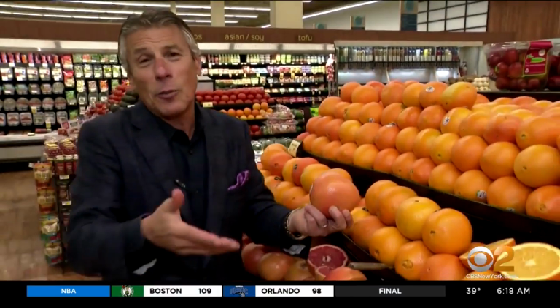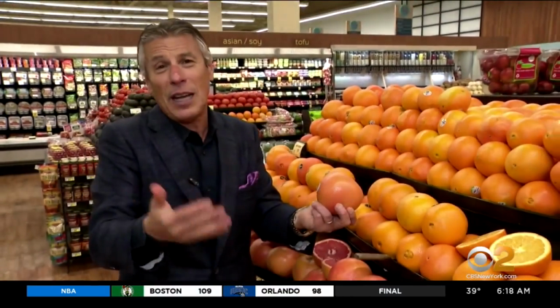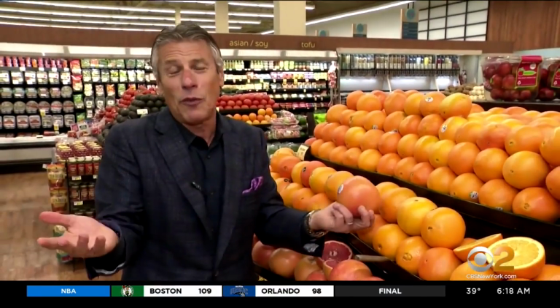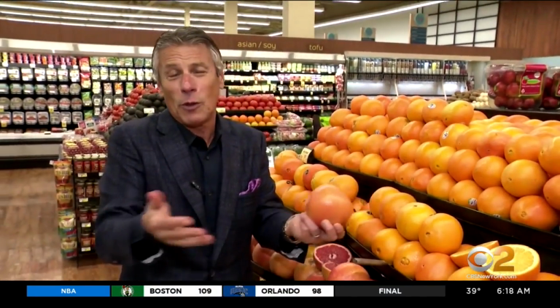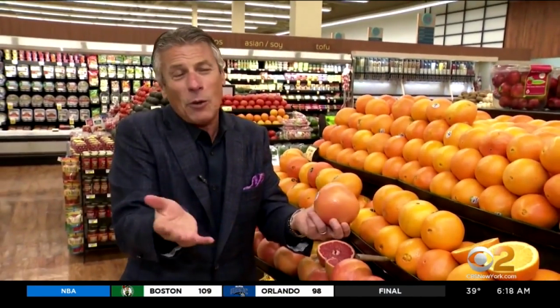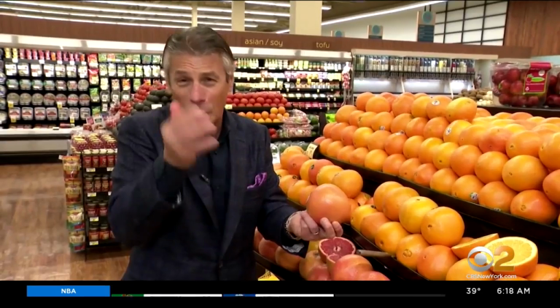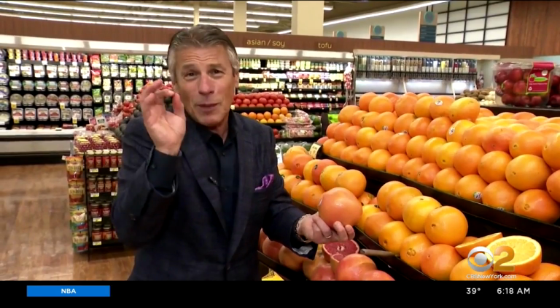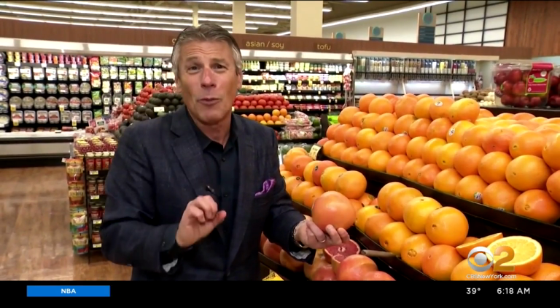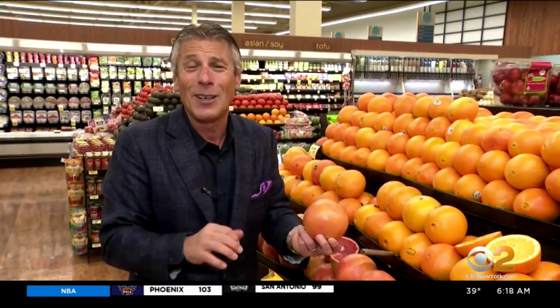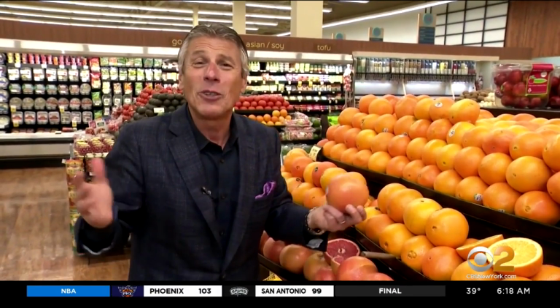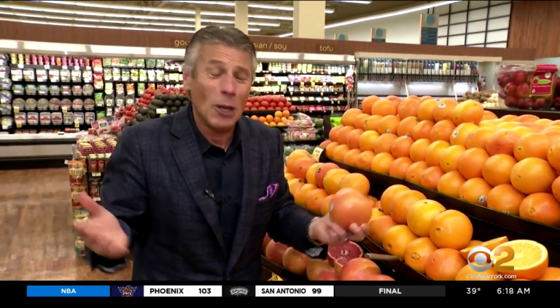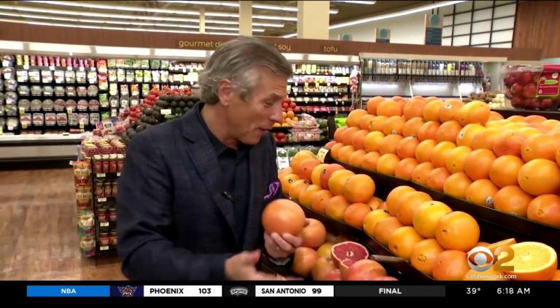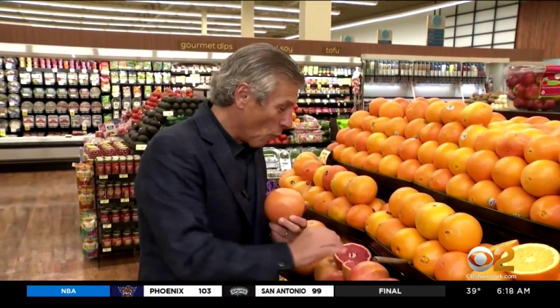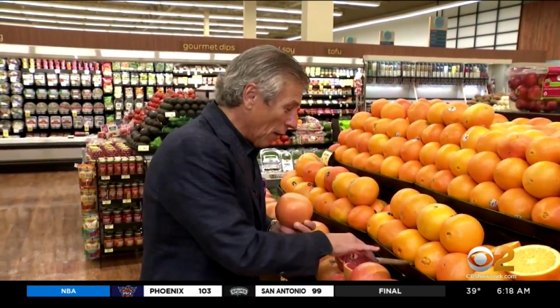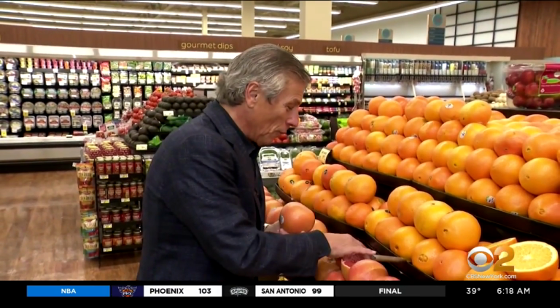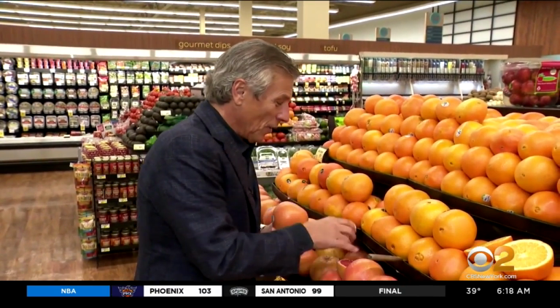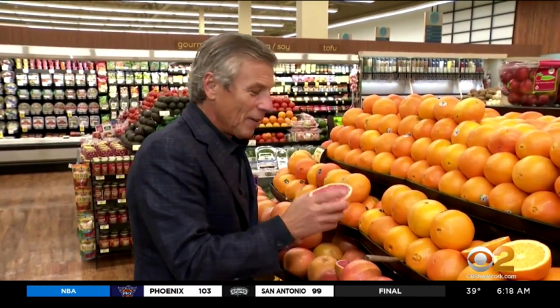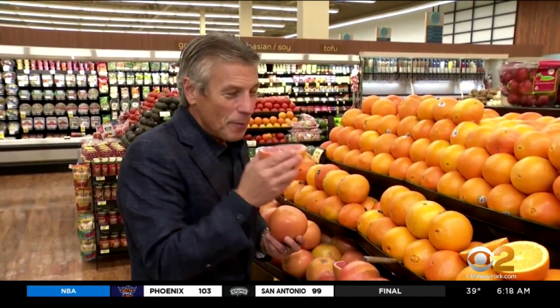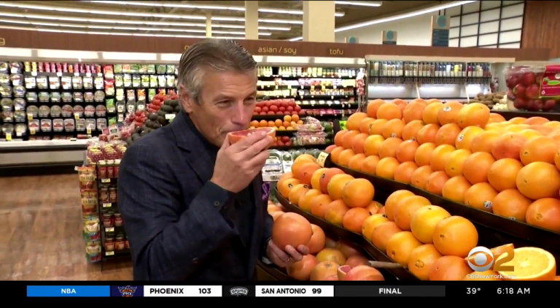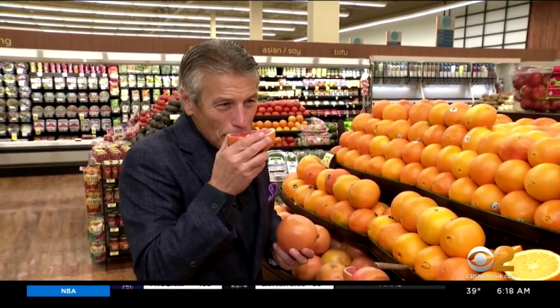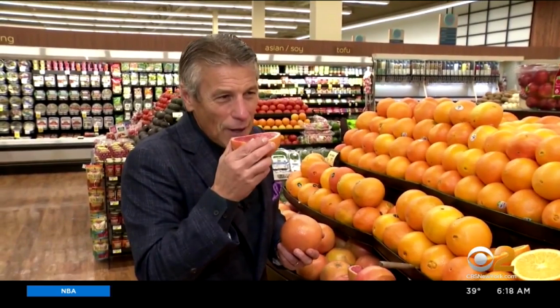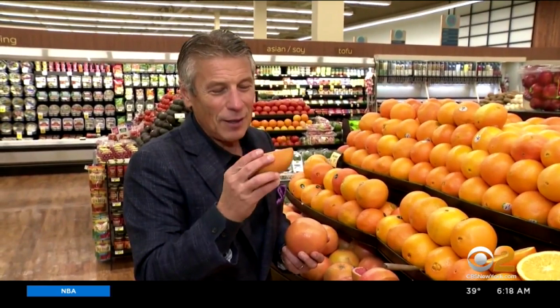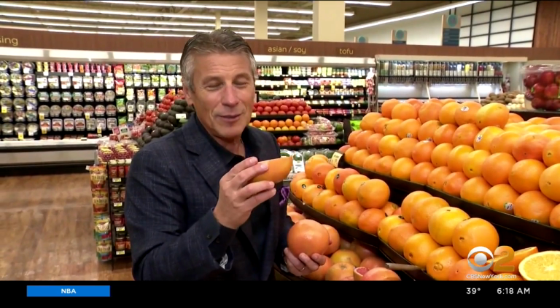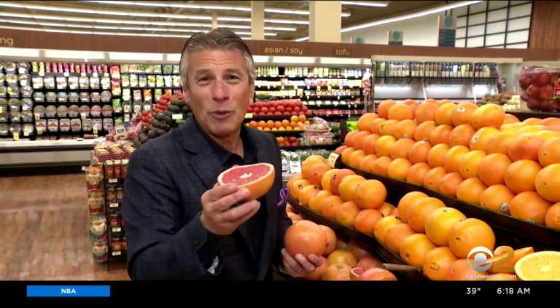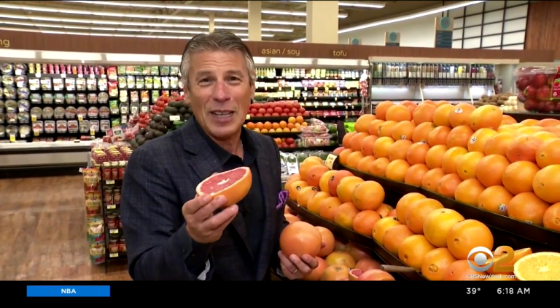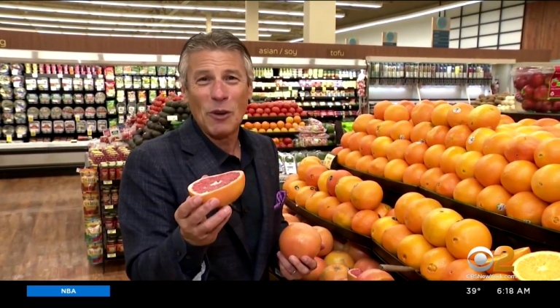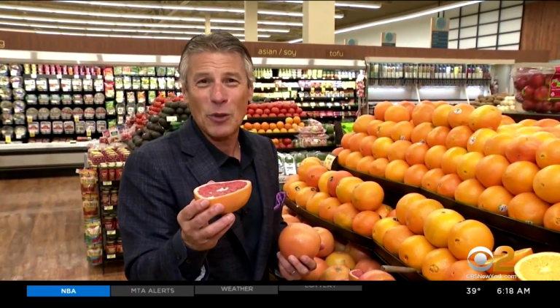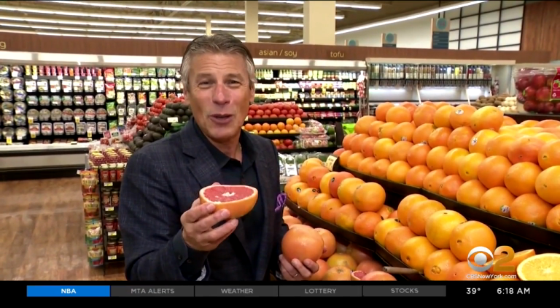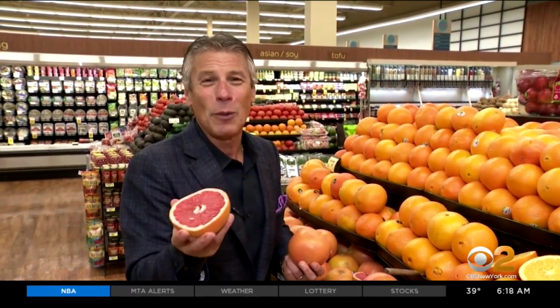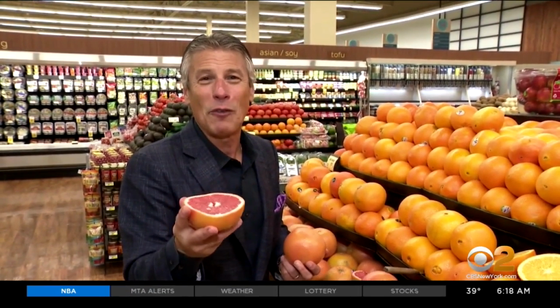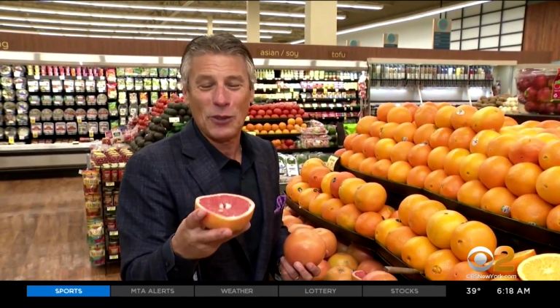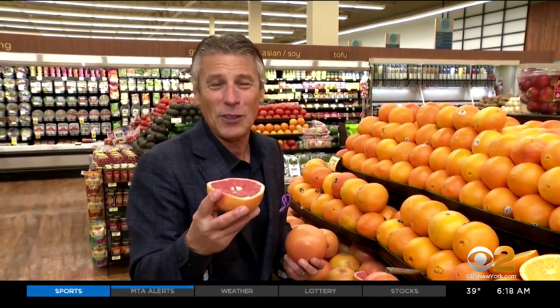I'm going to throw them on the counter or in the refrigerator — I want to remind you of that. So there you go, red grapefruit. I'm Tony Tantillo, your fresh grocer. Always remember to eat fresh and stay healthy.